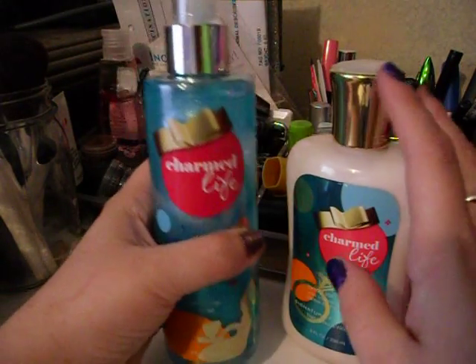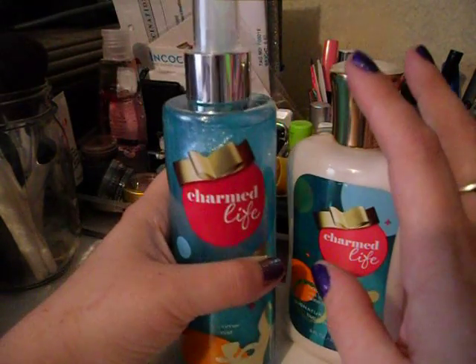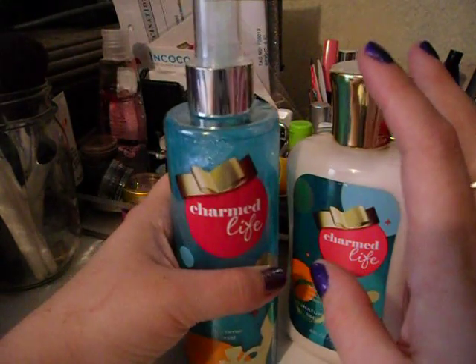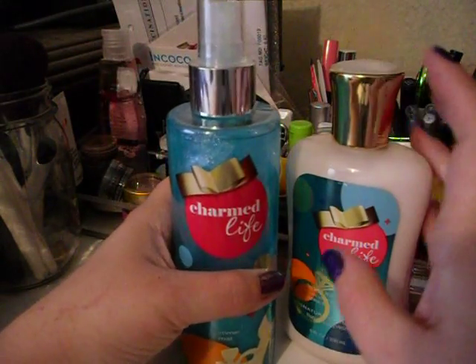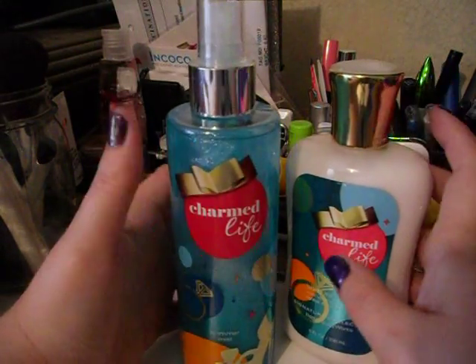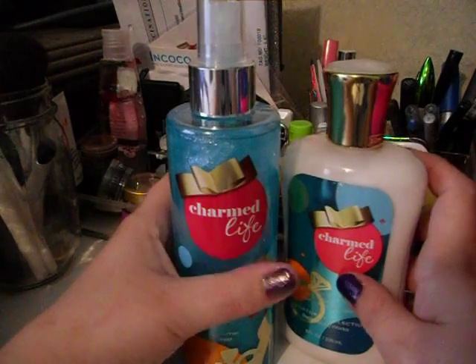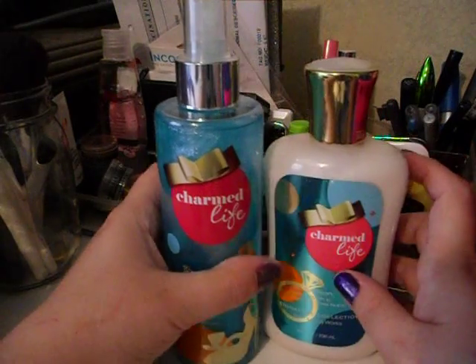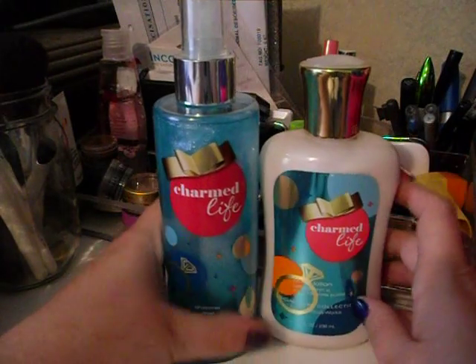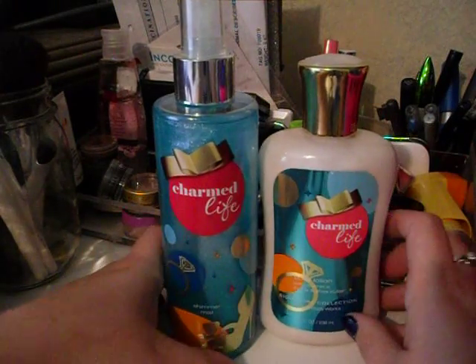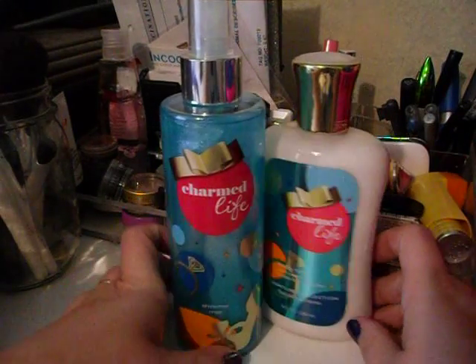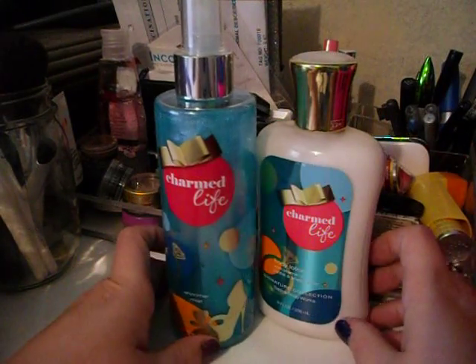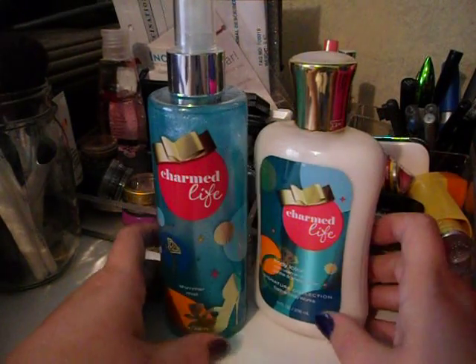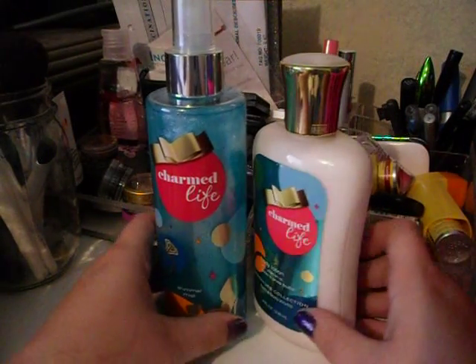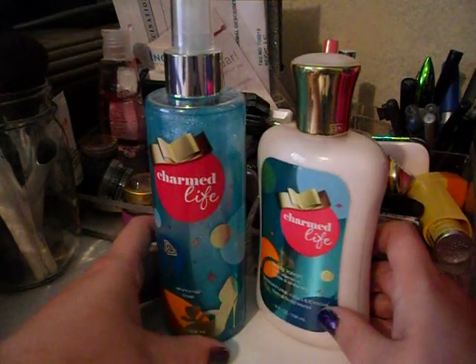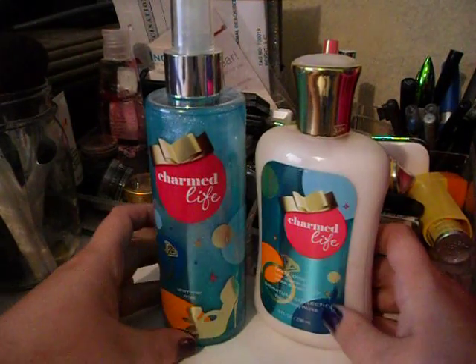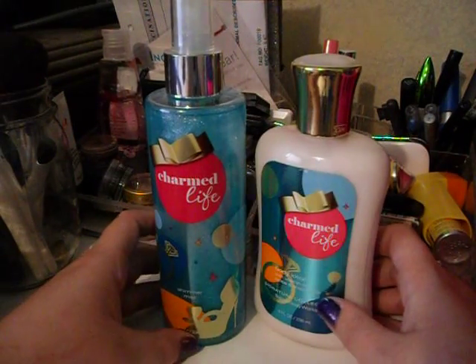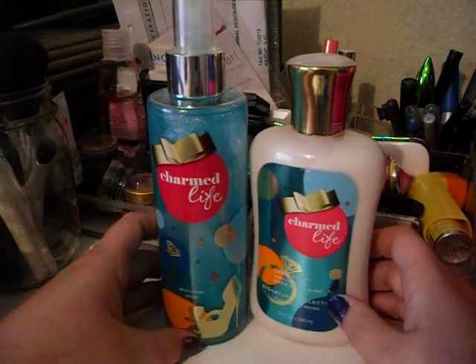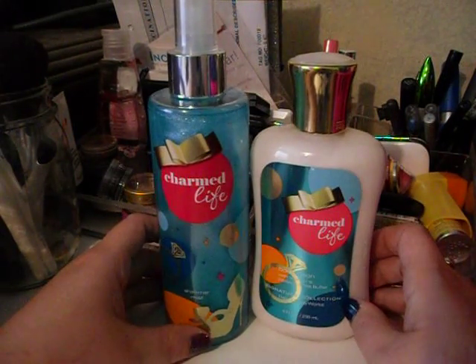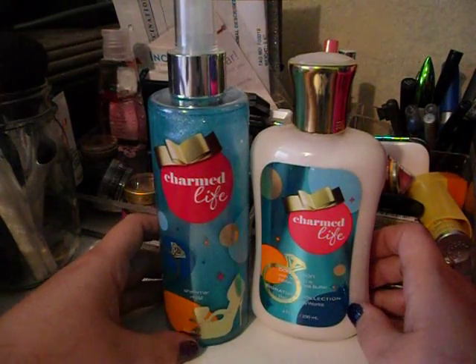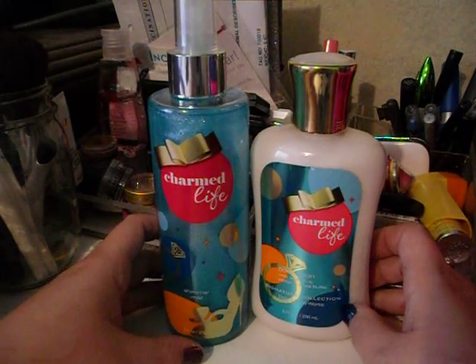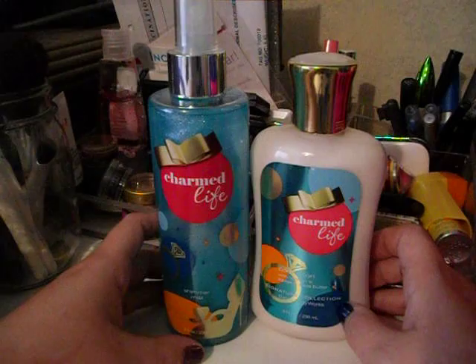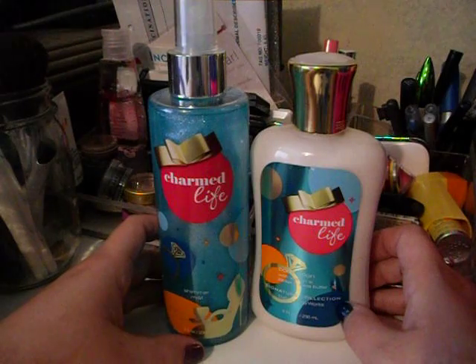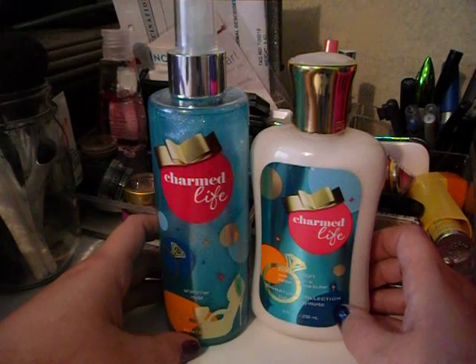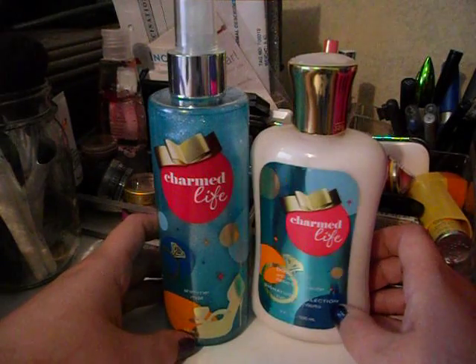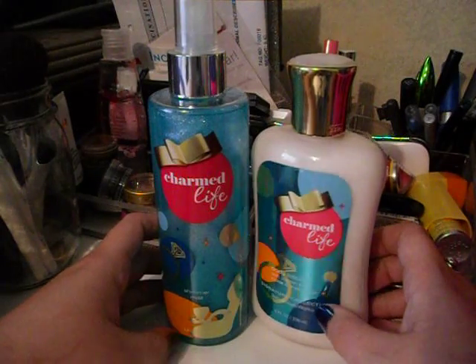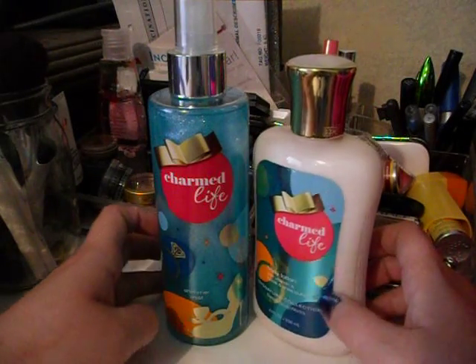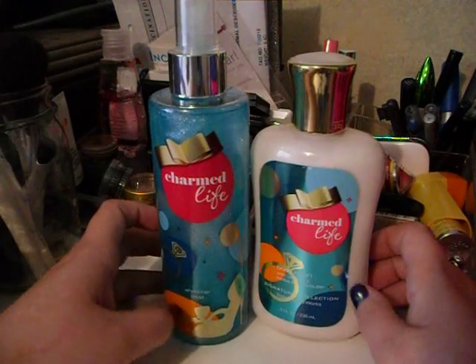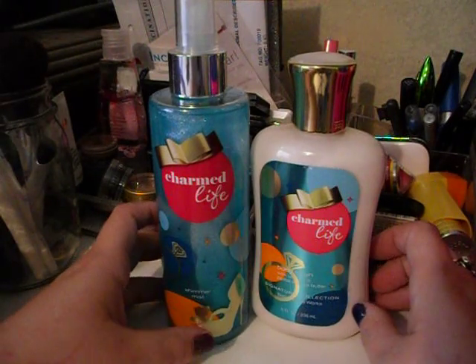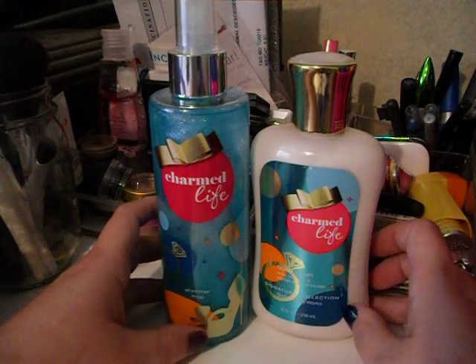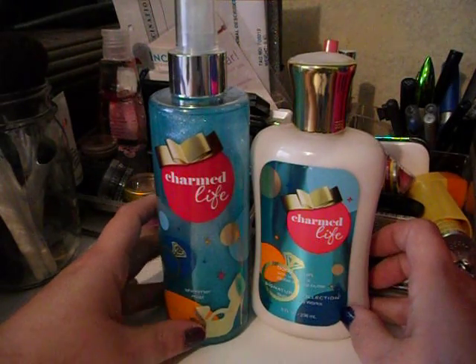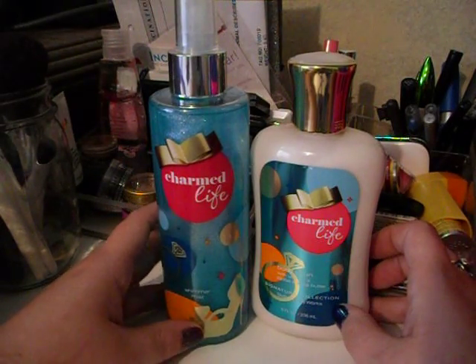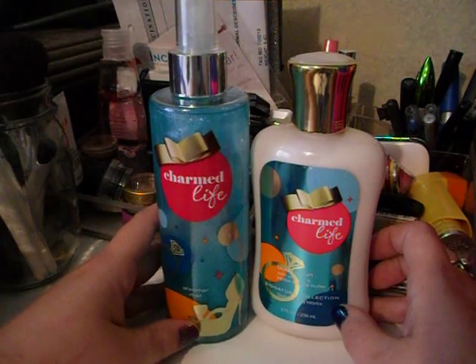I've already opened them up and smelled them. They both smell the same, and they smell super yummy.